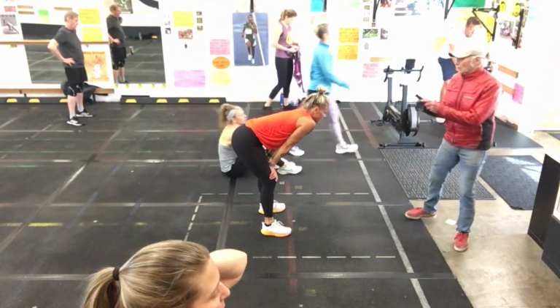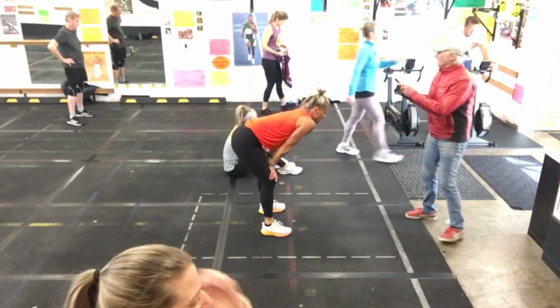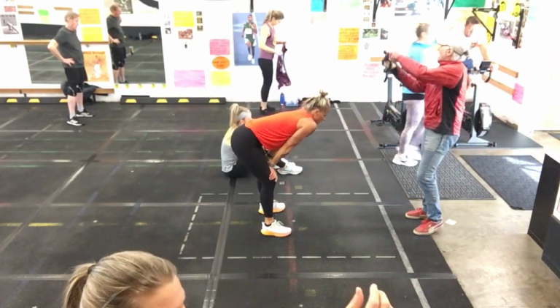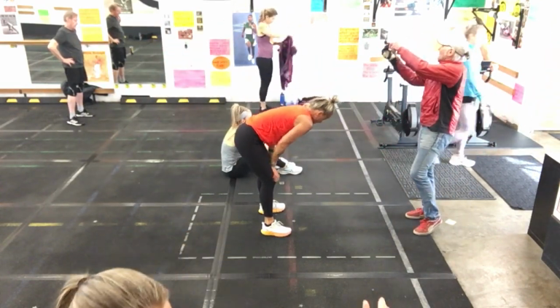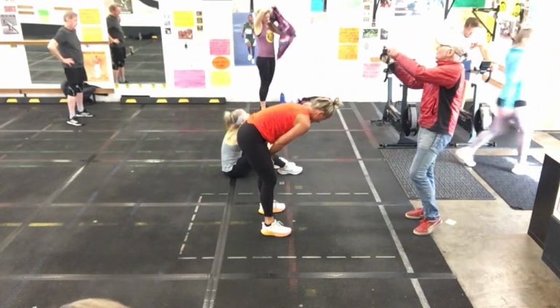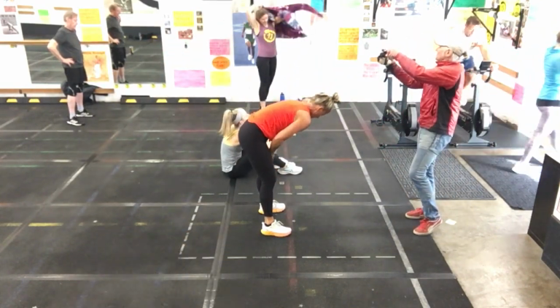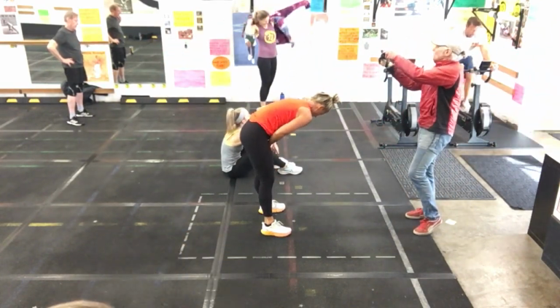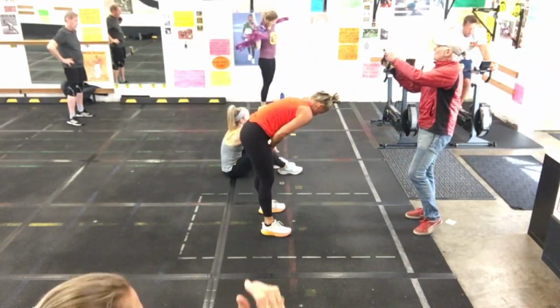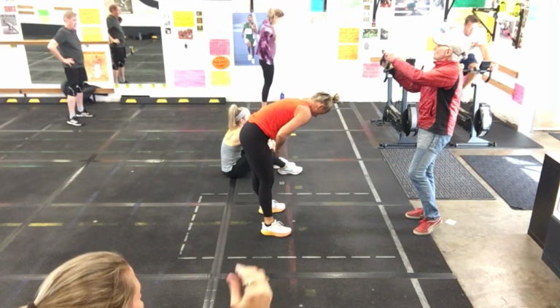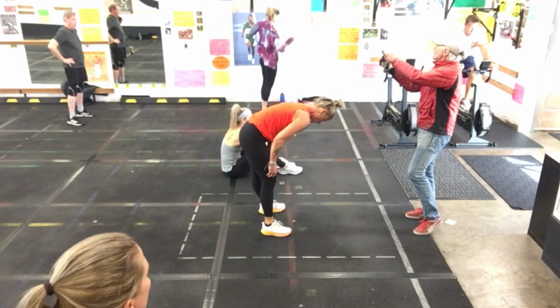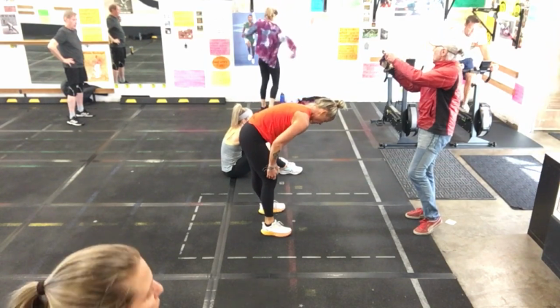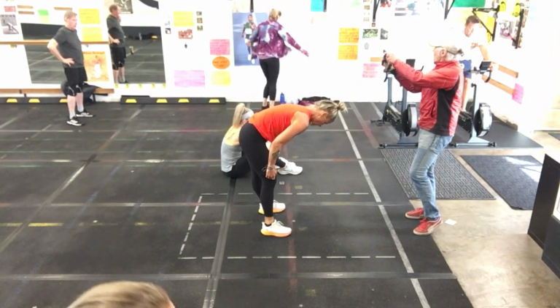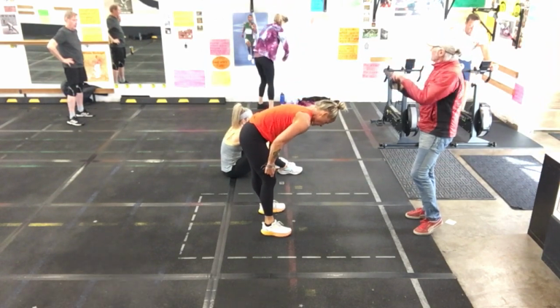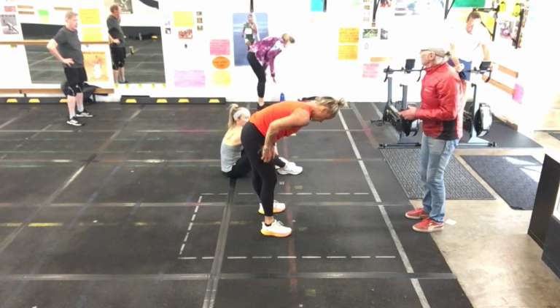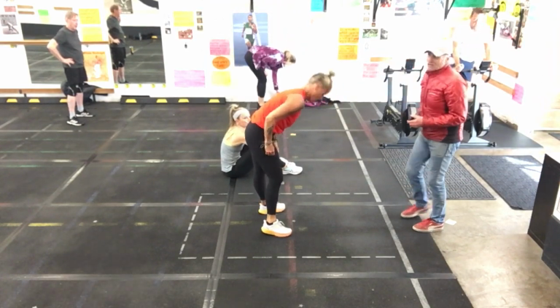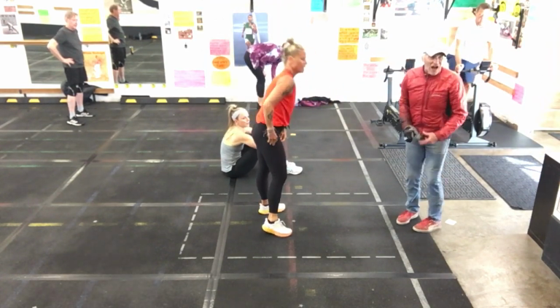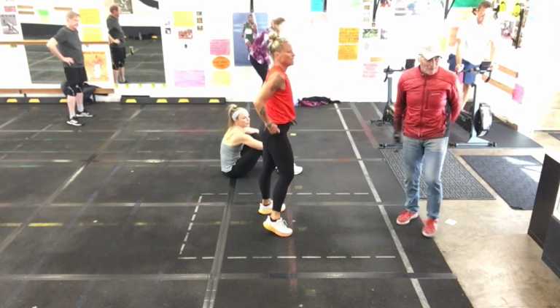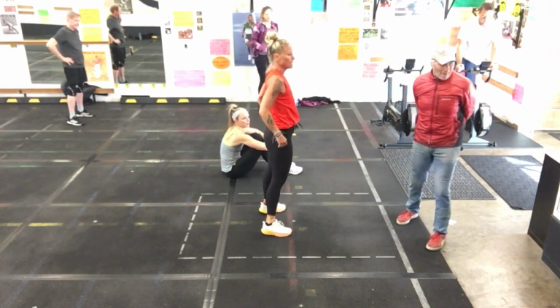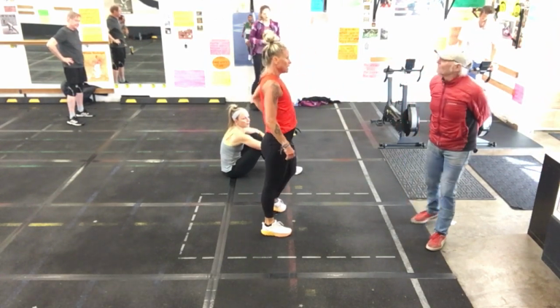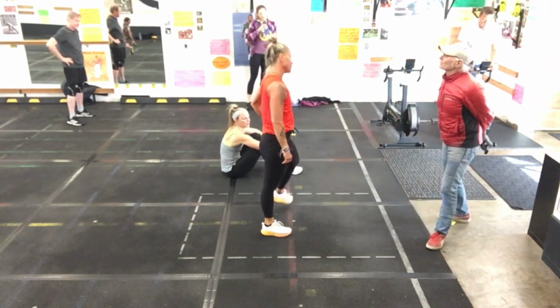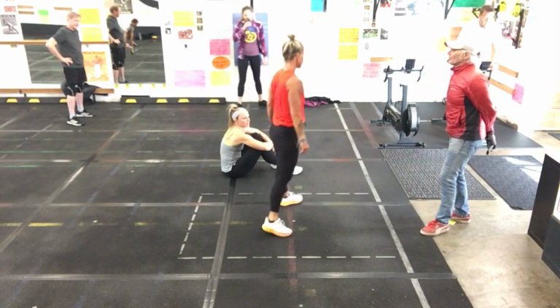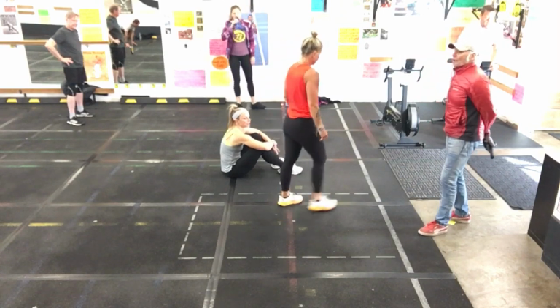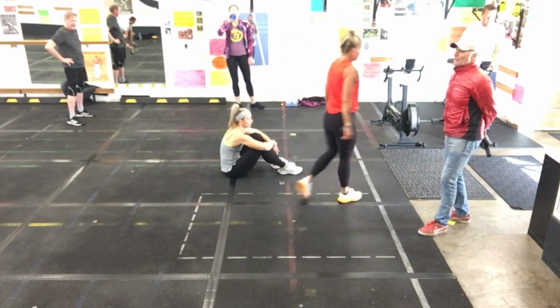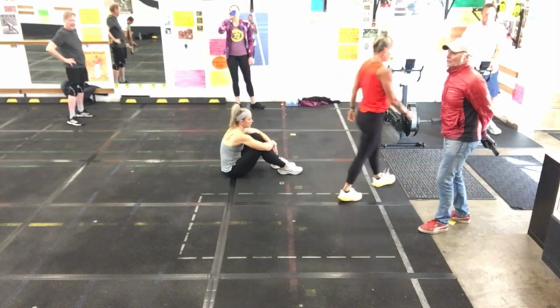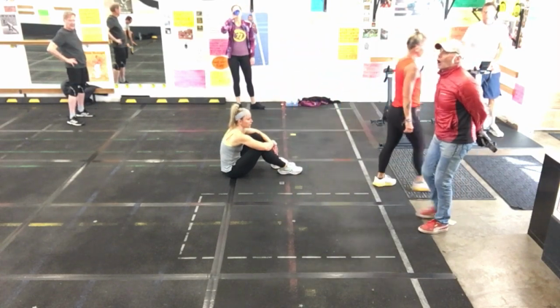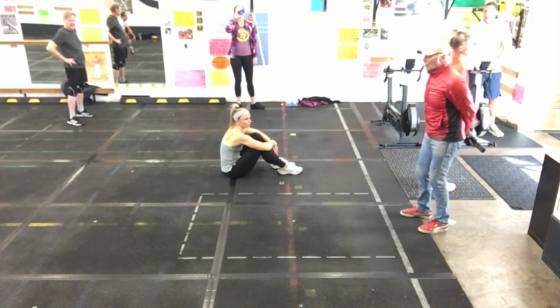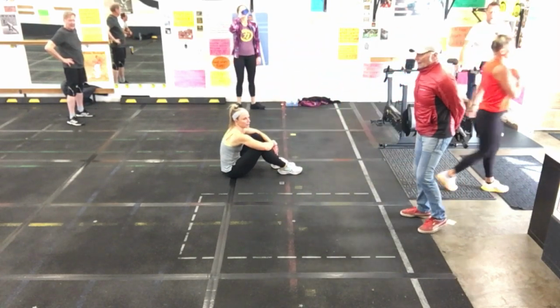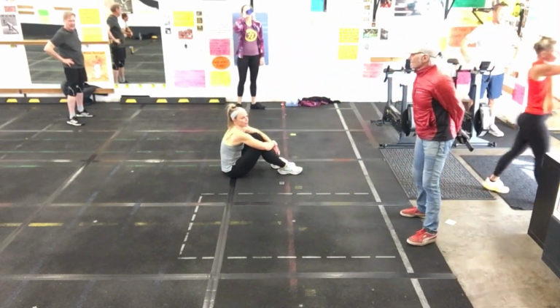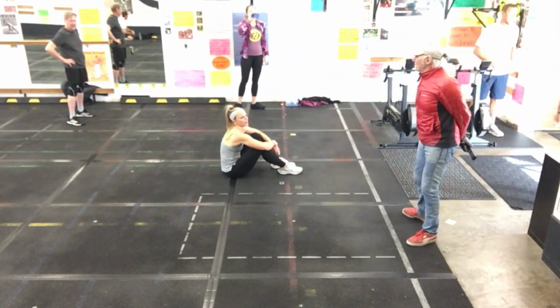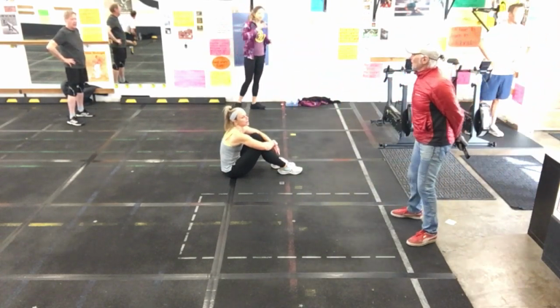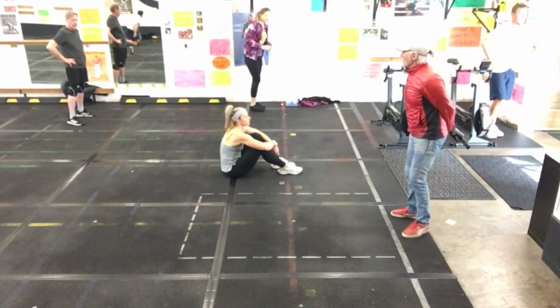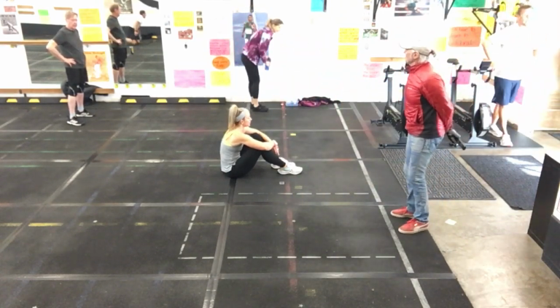If you're ready, figure out how you're going to do this. You get to choose your movement on intervals one, three, and five. Interval one, three, and five are your call. But it'll be on pace.